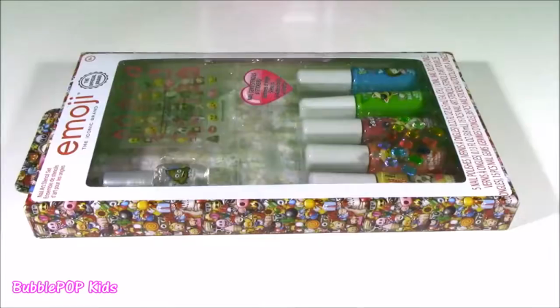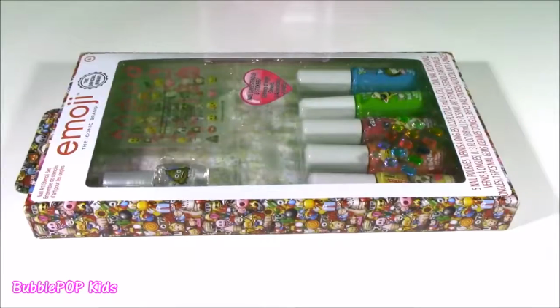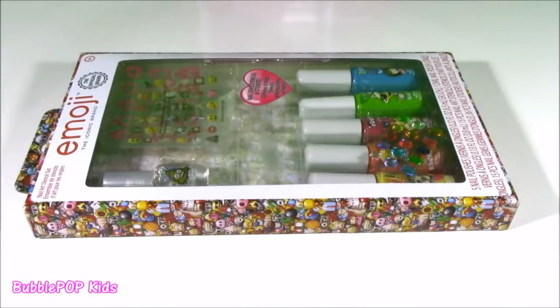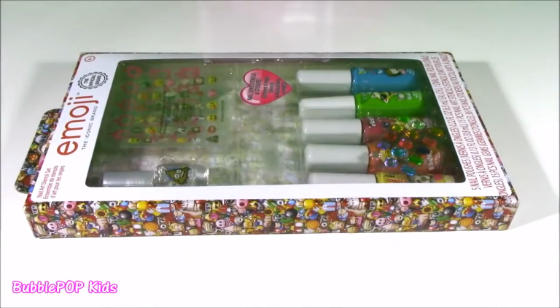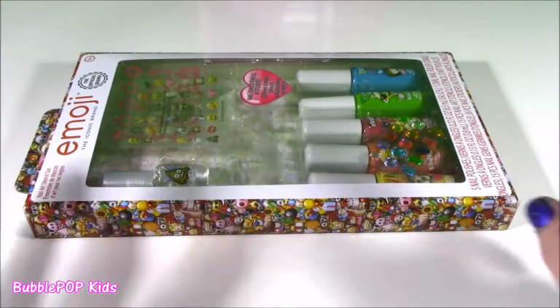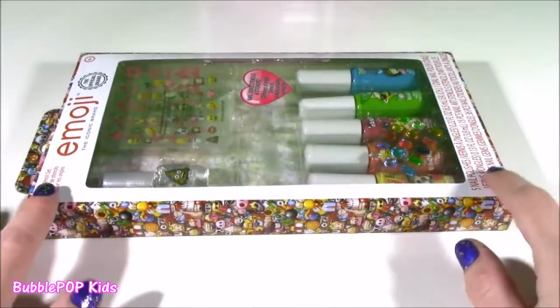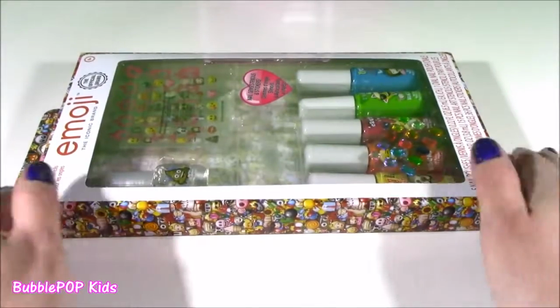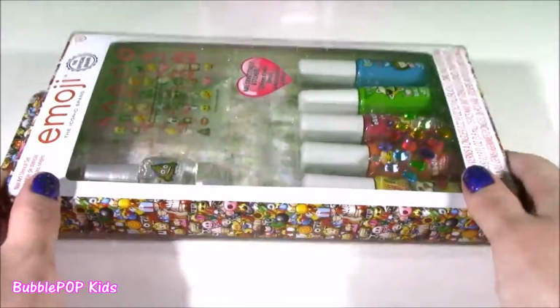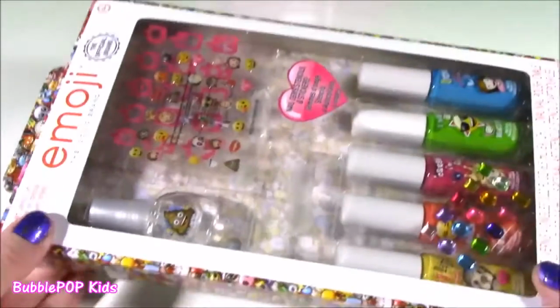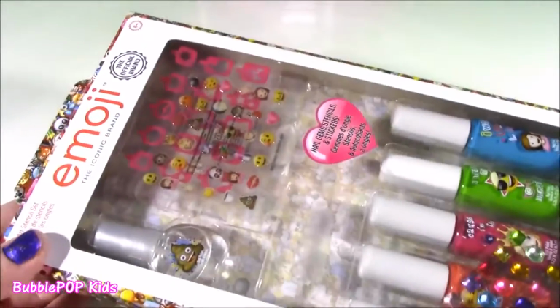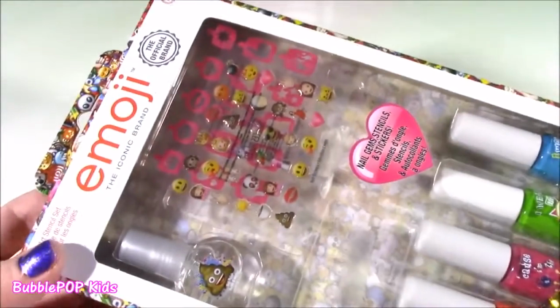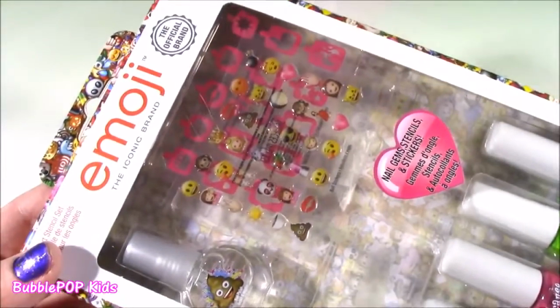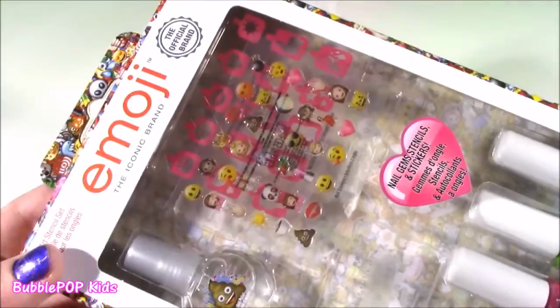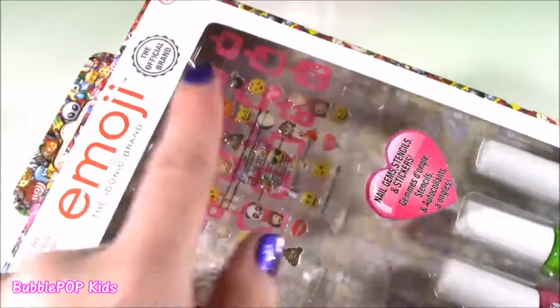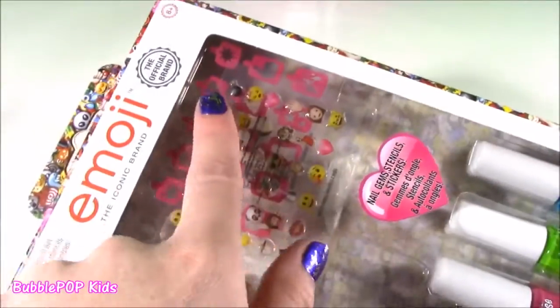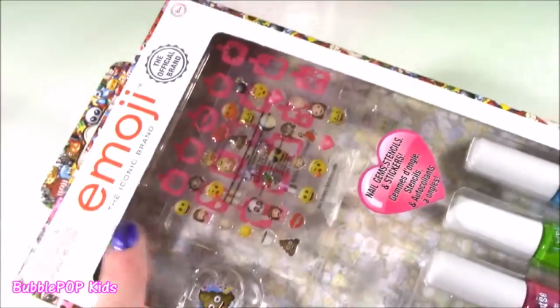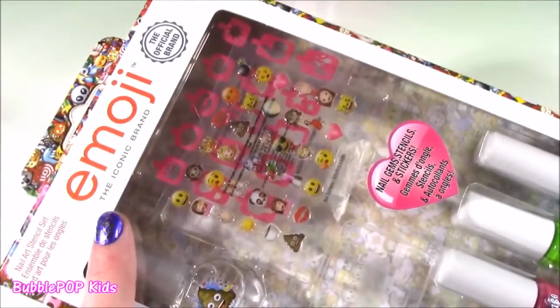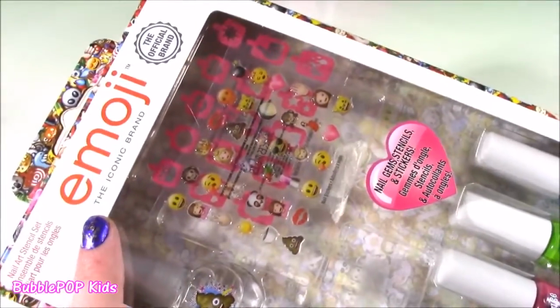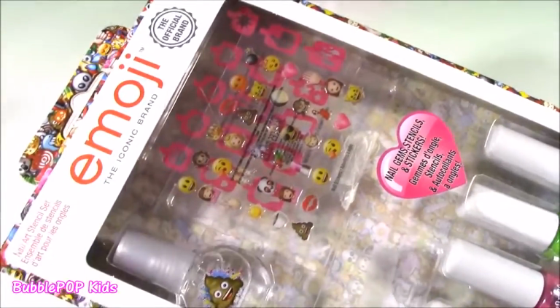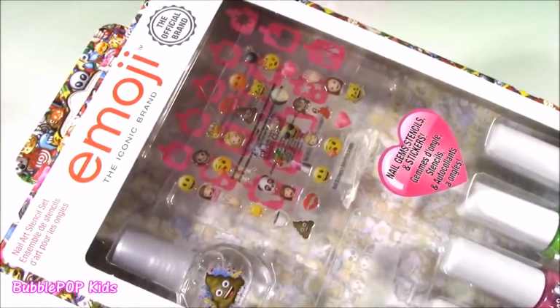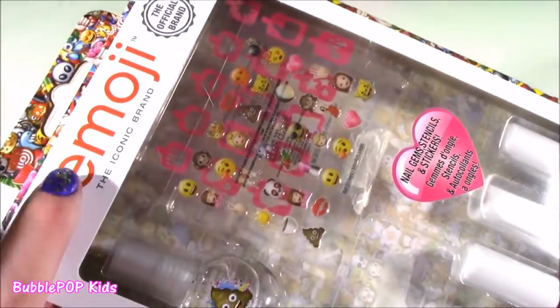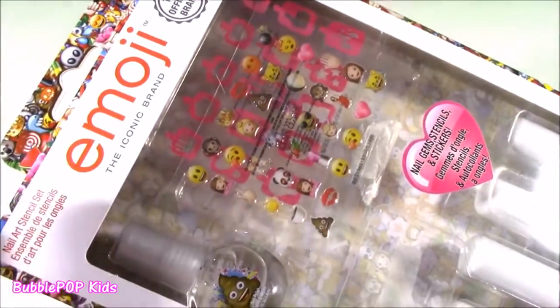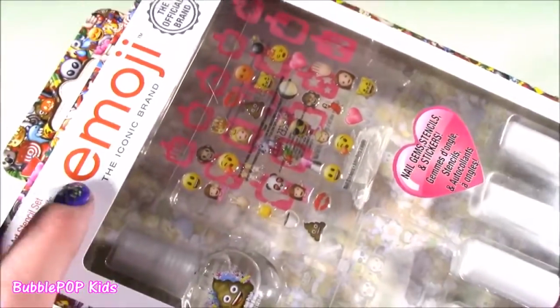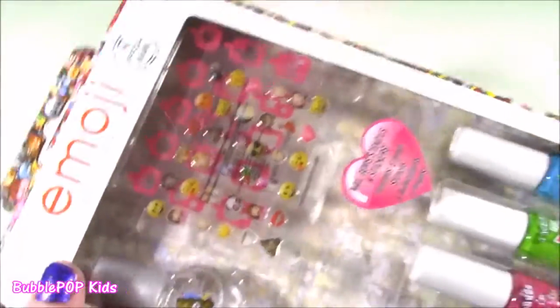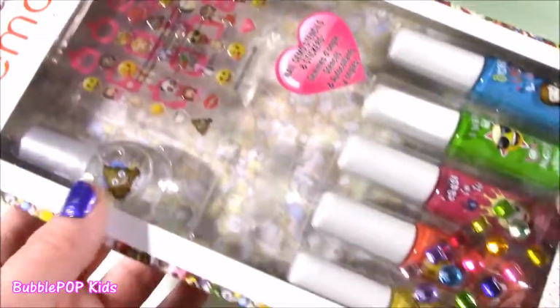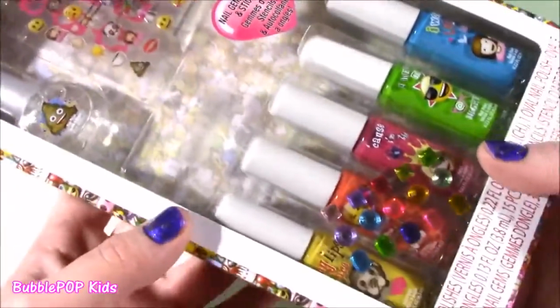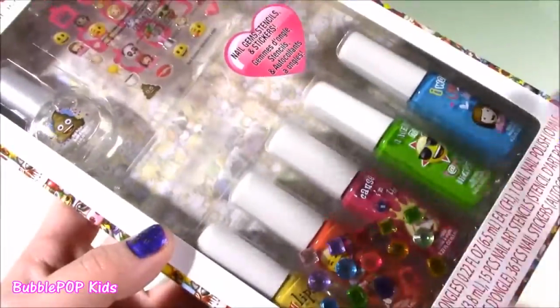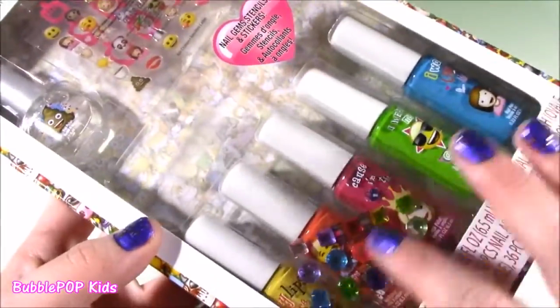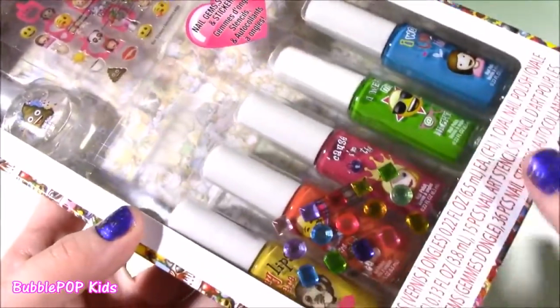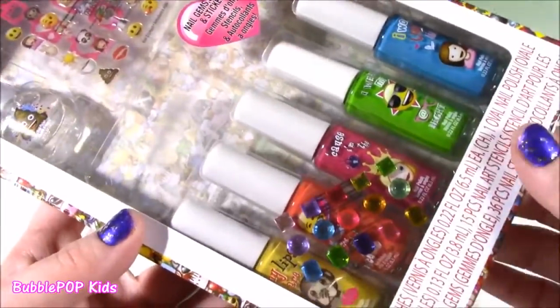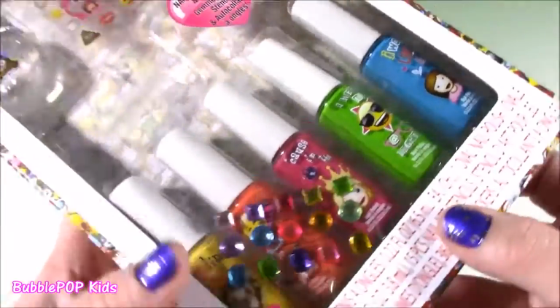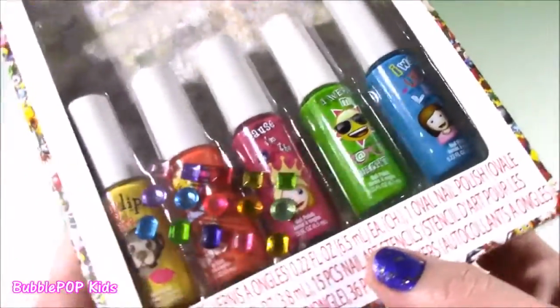A little bit after I found the caboodle, I found this. It is so, so cute. The official emoji brand - I don't even know what that means, I guess it's like the main brand. We got the cutest little nail polish kit ever.